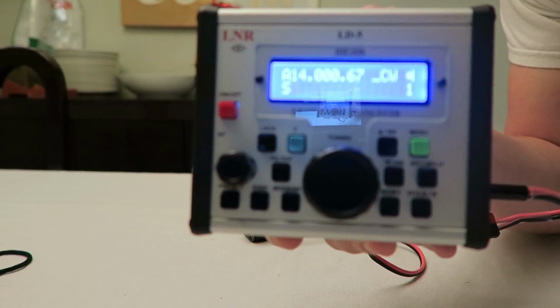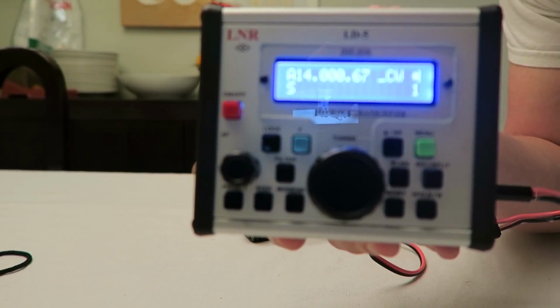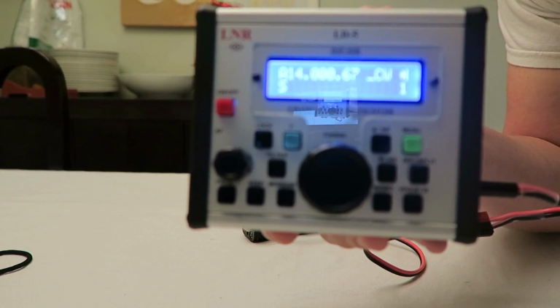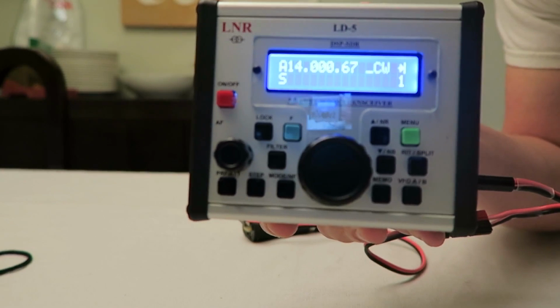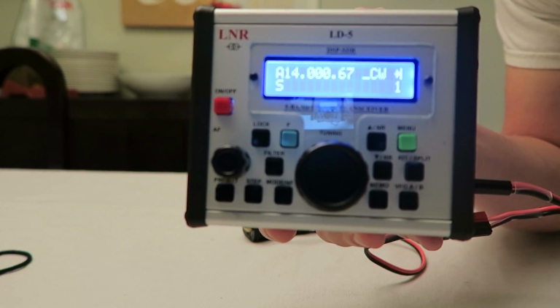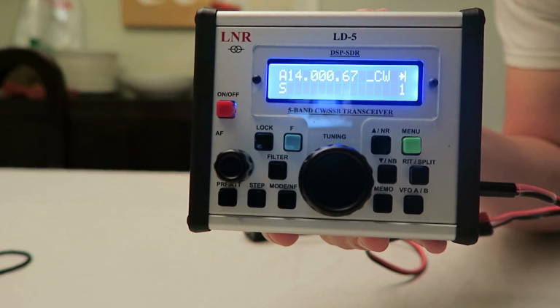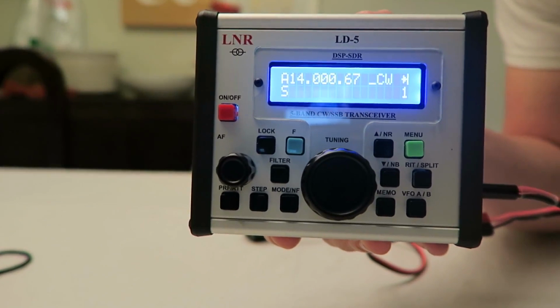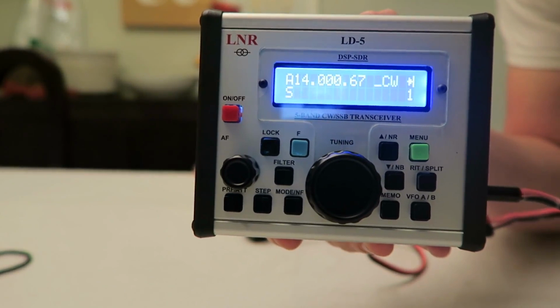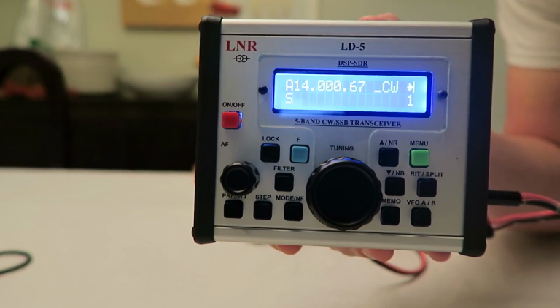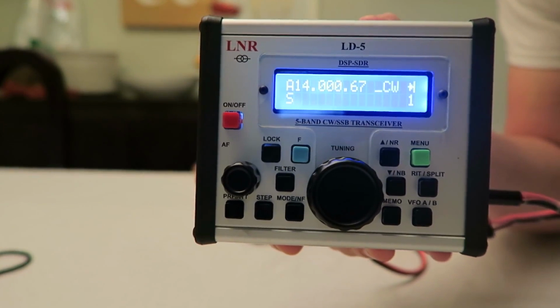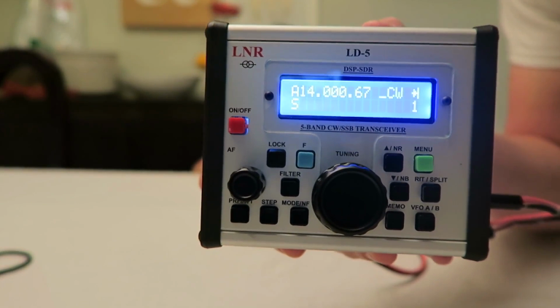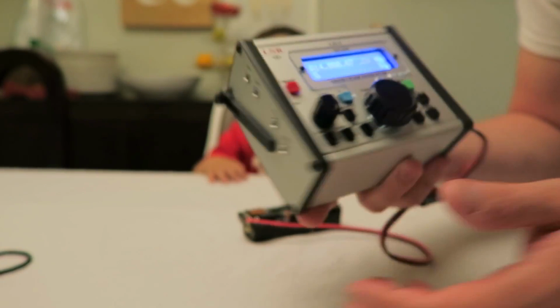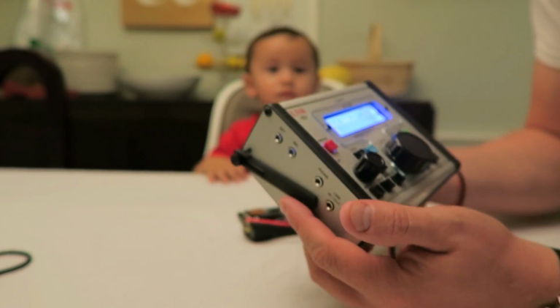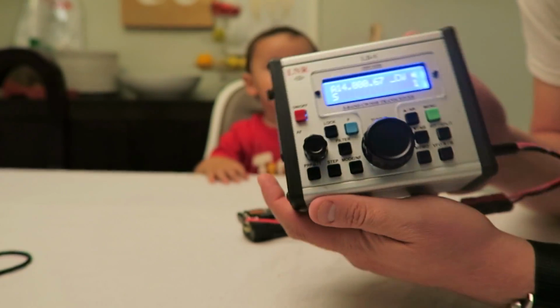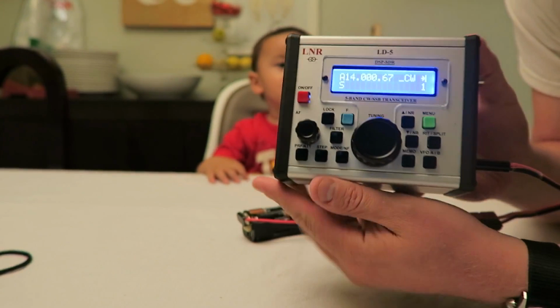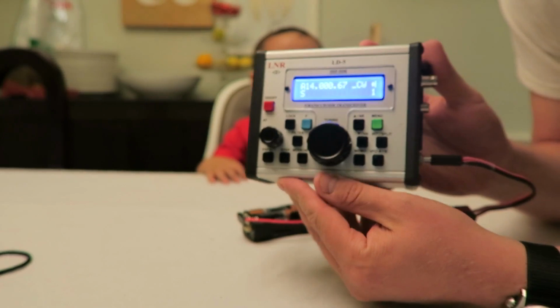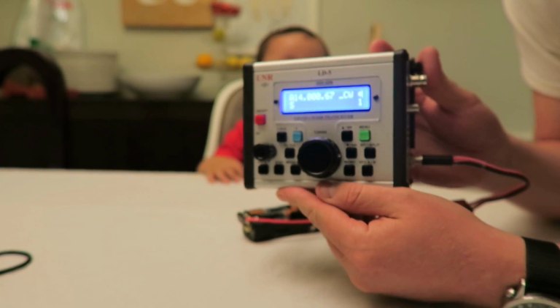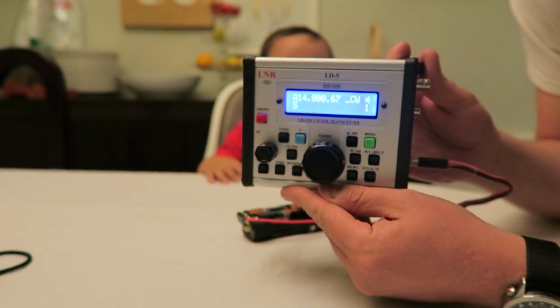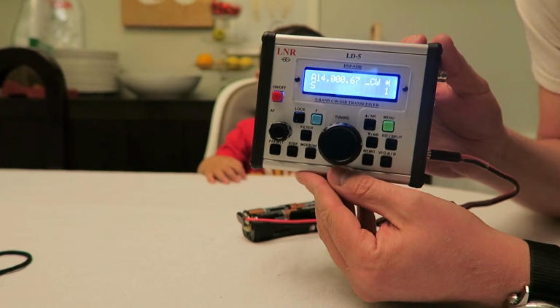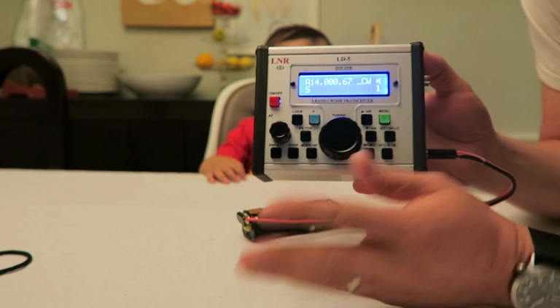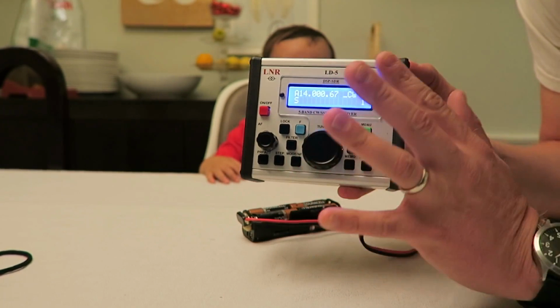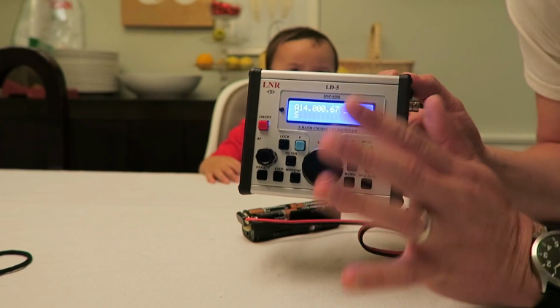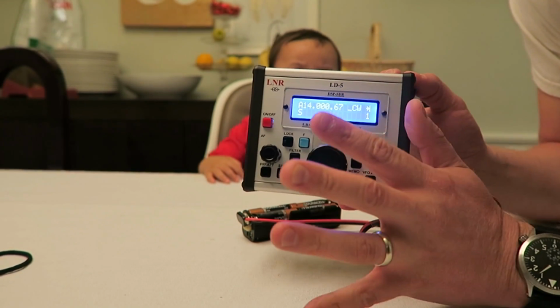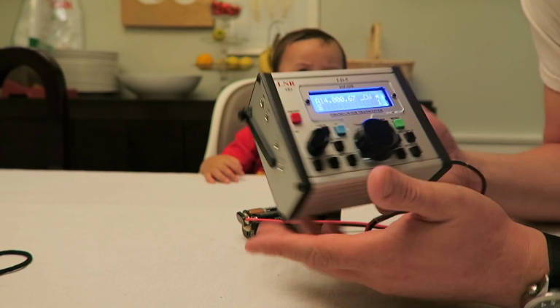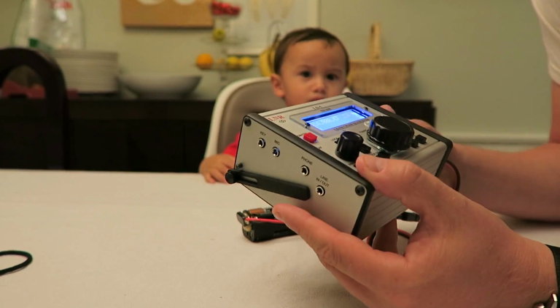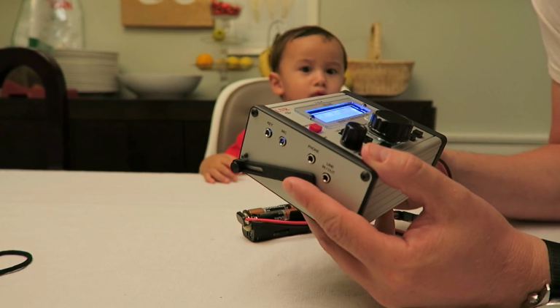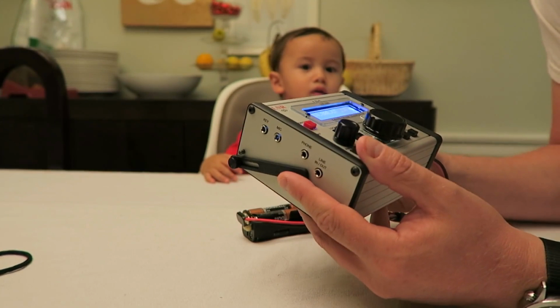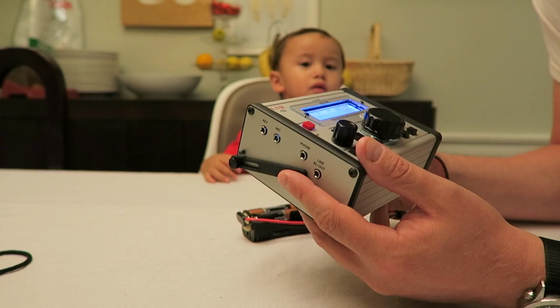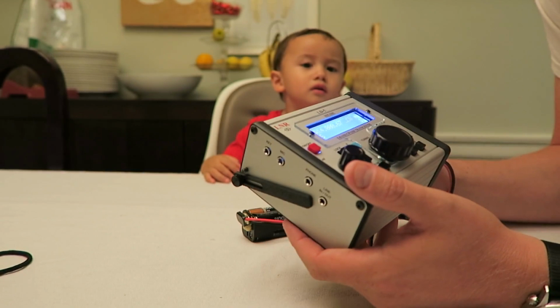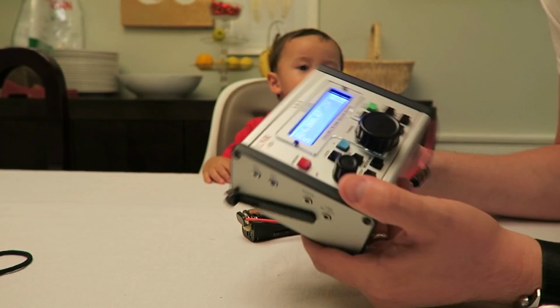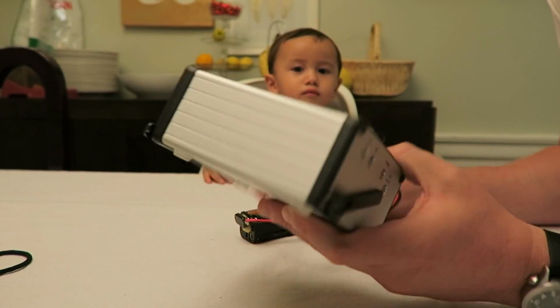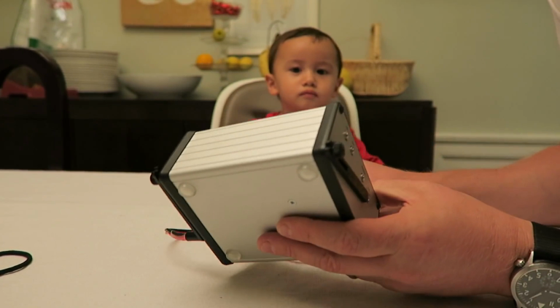Boom — we got life! Of course I don't have an antenna hooked up to this, or a speaker or anything like that, so we're just not going to mess with this right now. But I wanted to show you — look, you see?